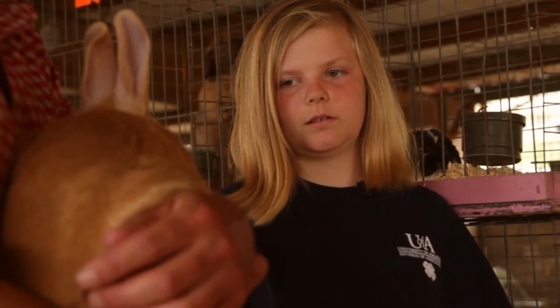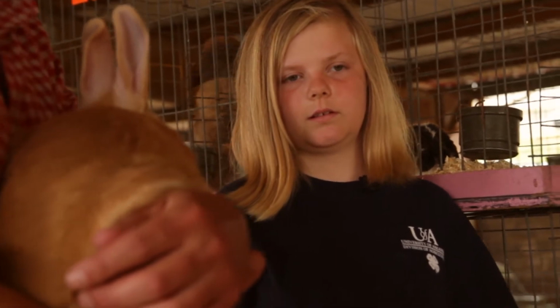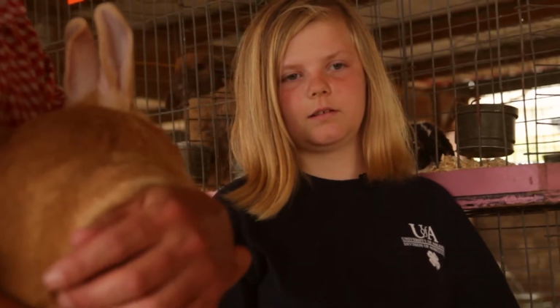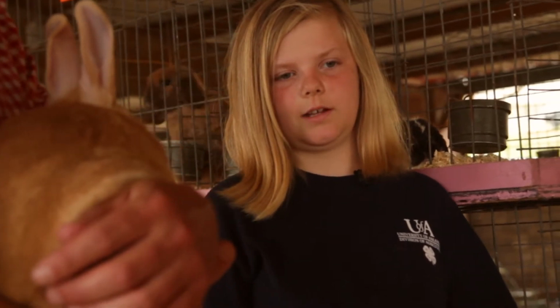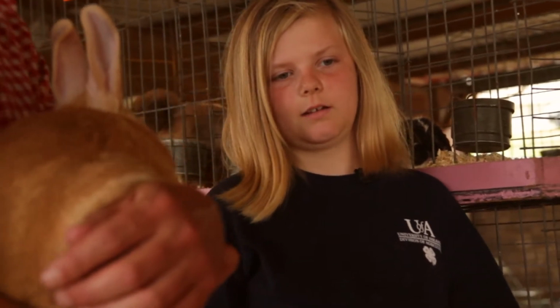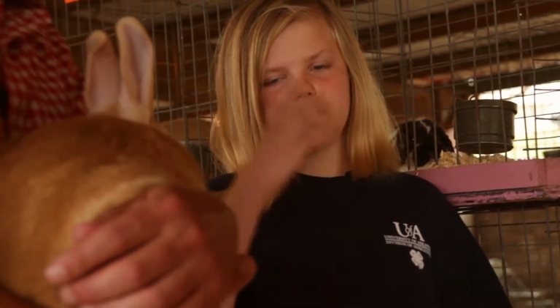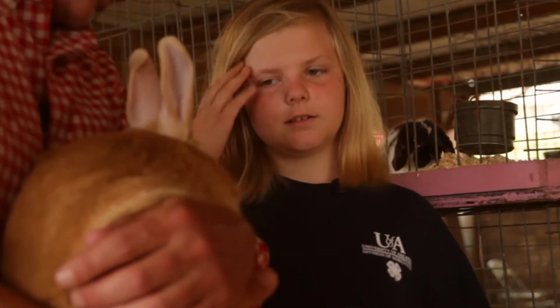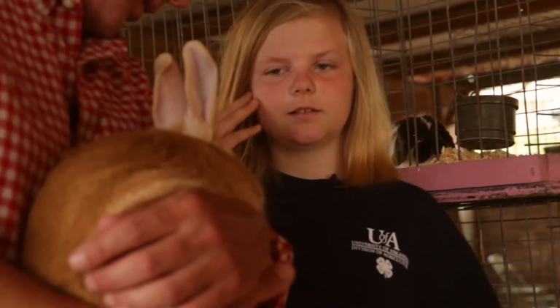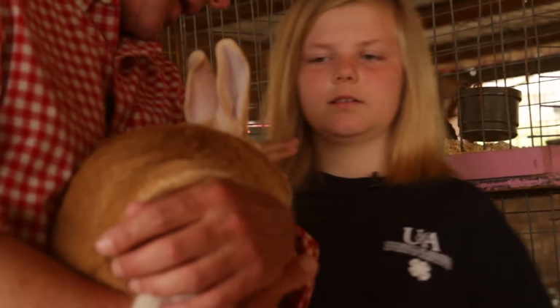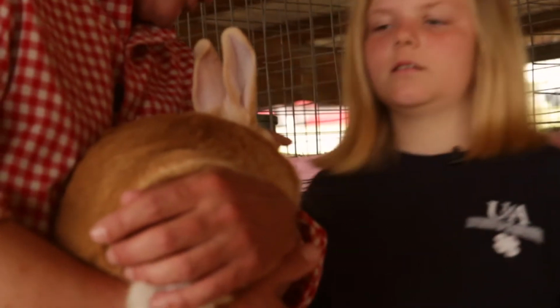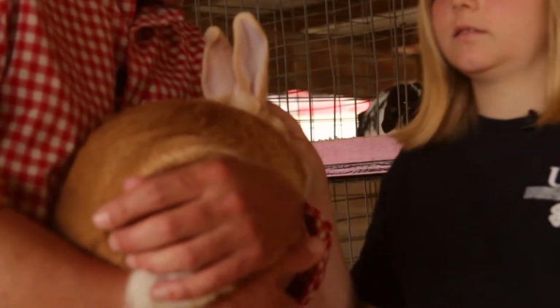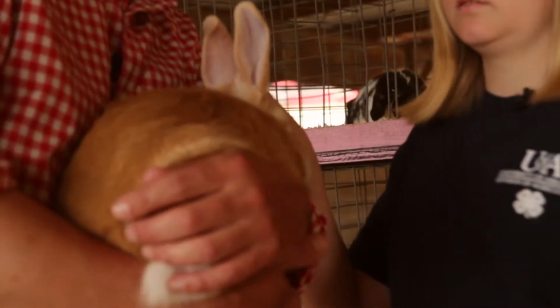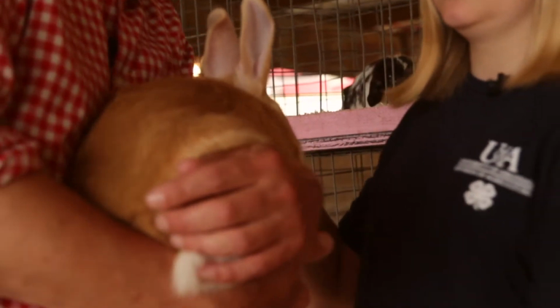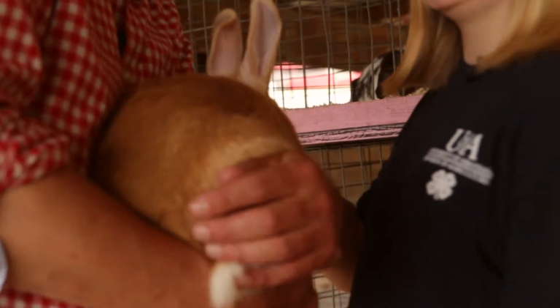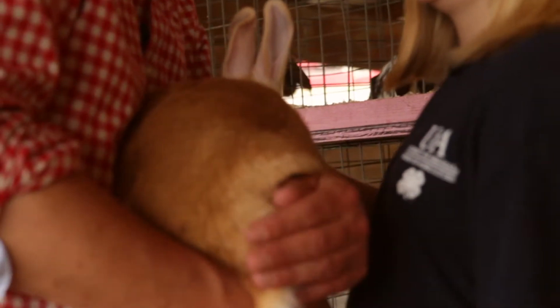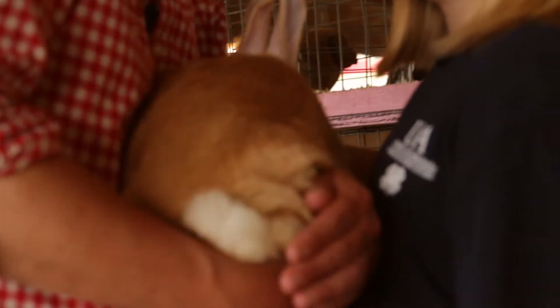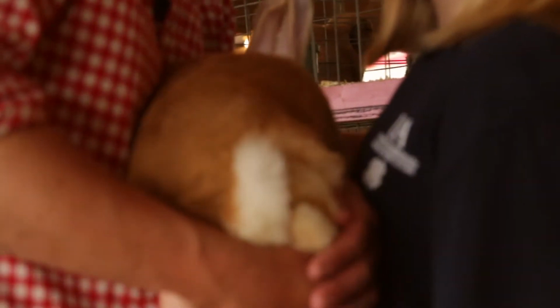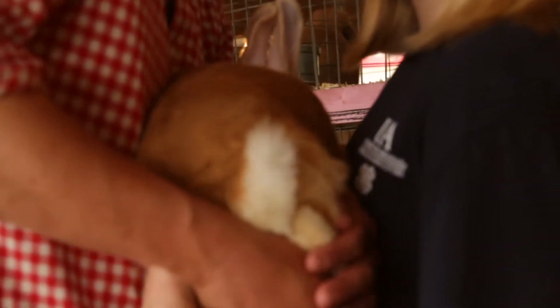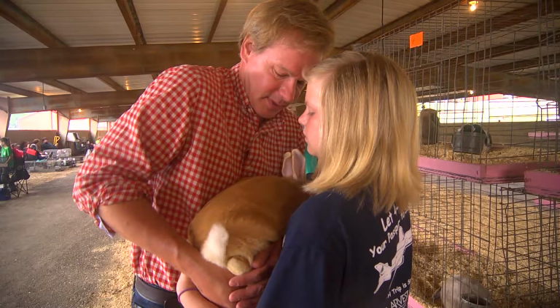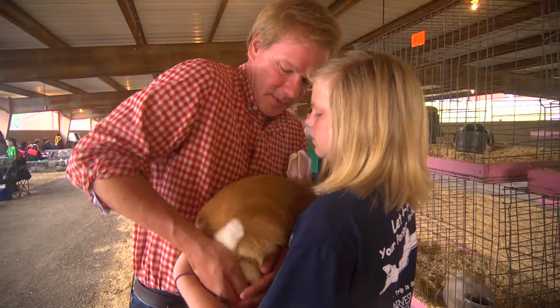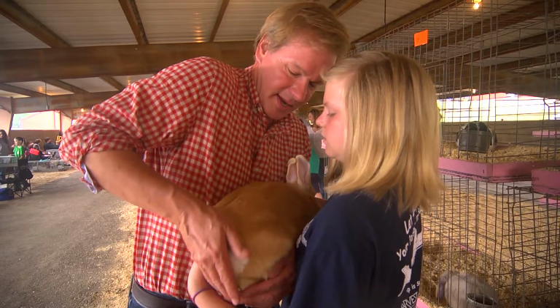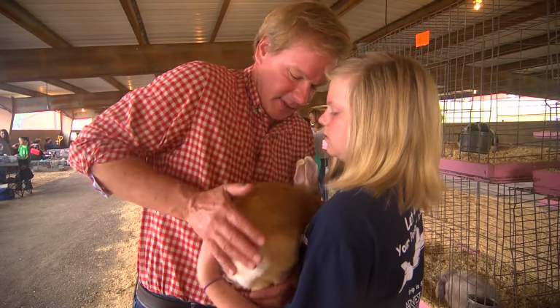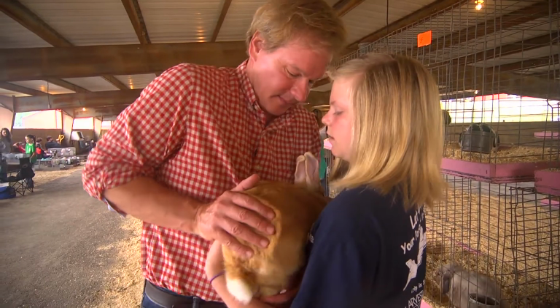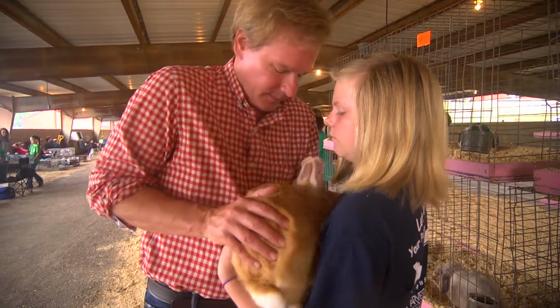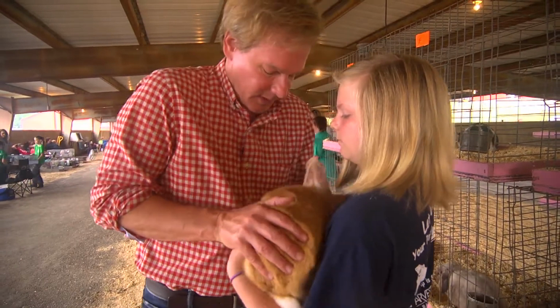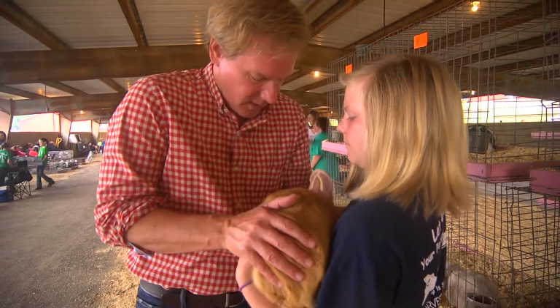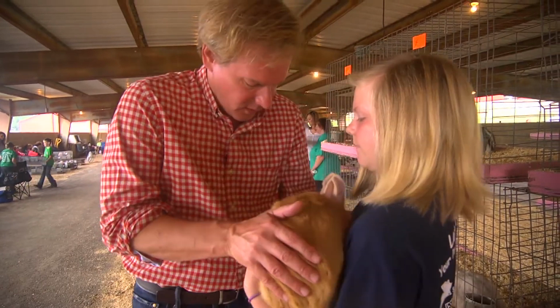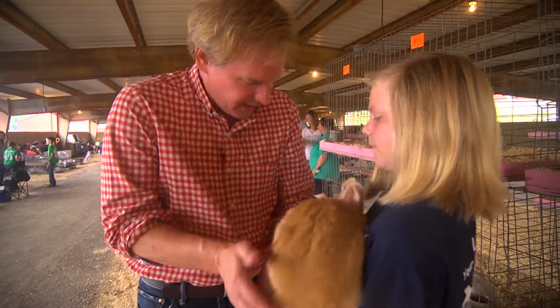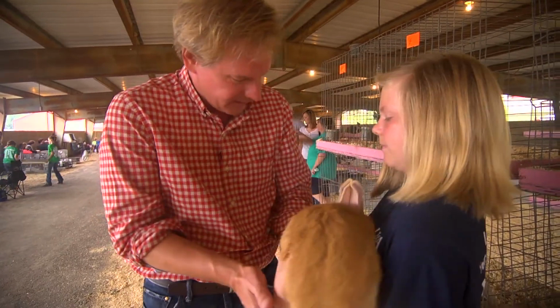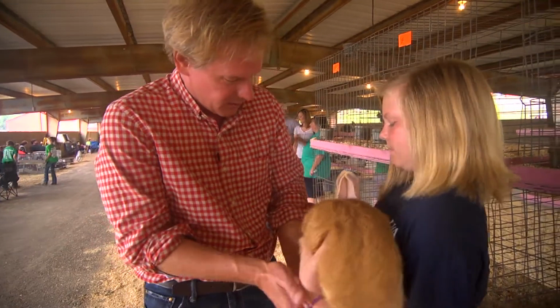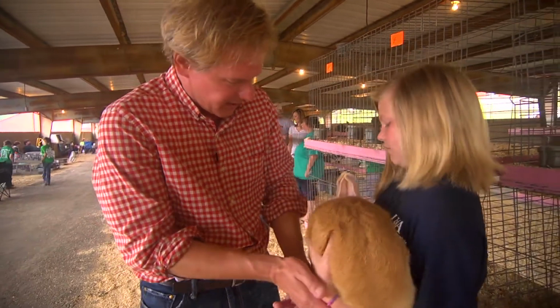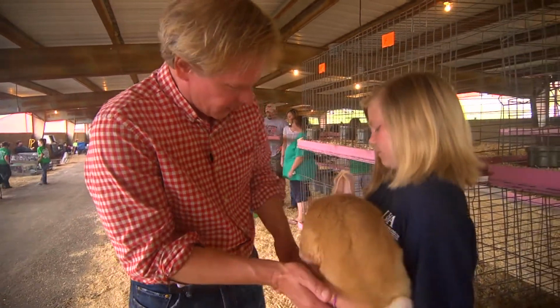Do you want to hold him? Yeah. There you go. When is he up for judging? He hasn't been up yet, has he? No. Okay. Here you go, JD-1.